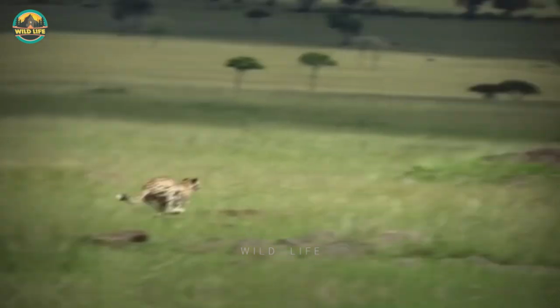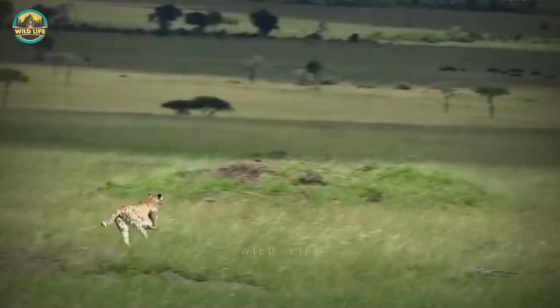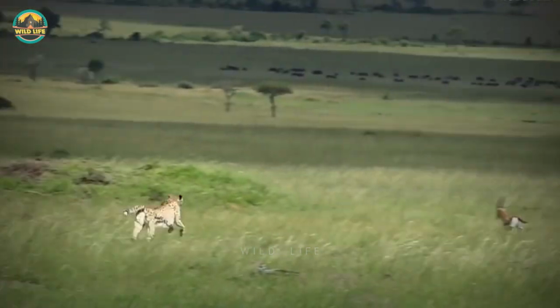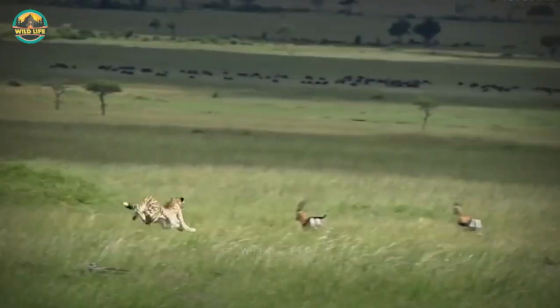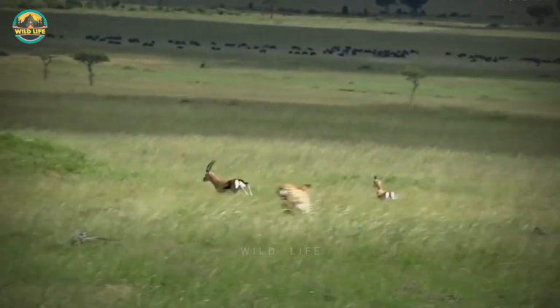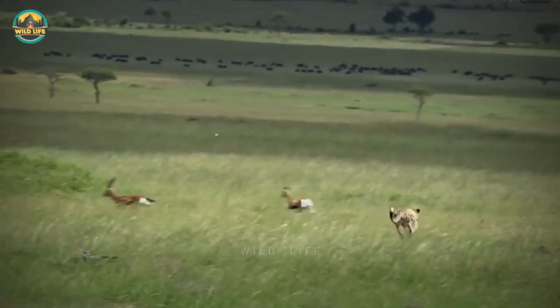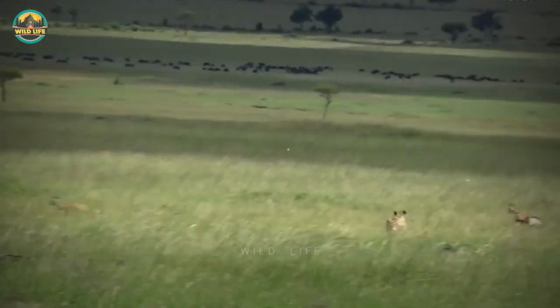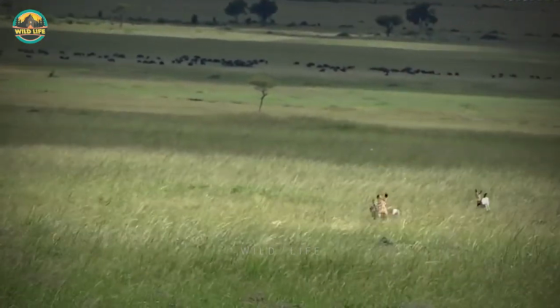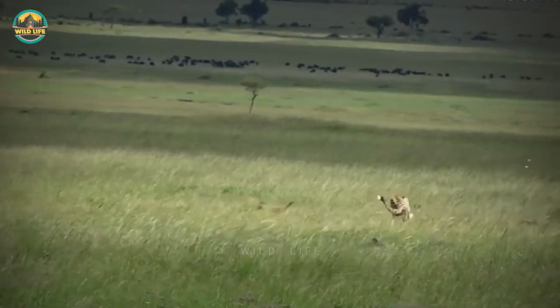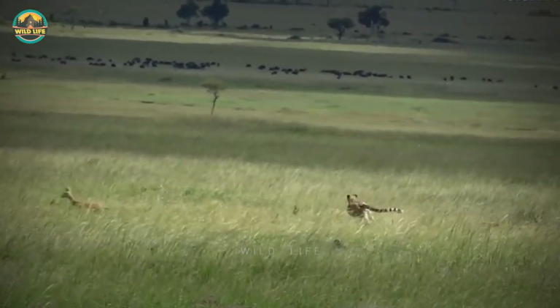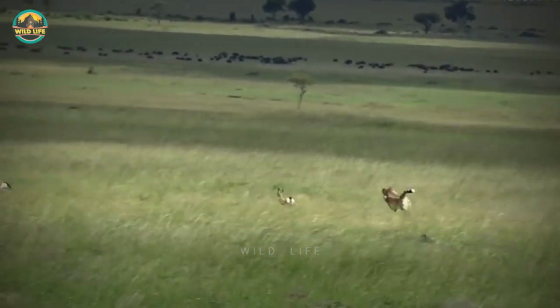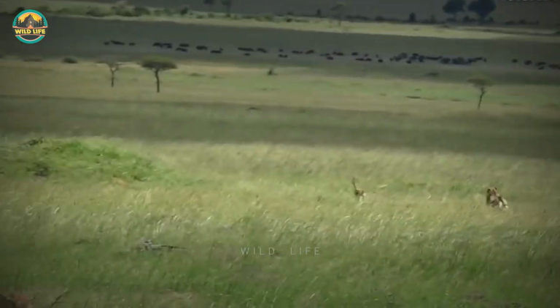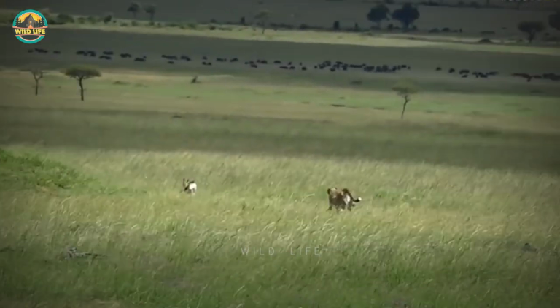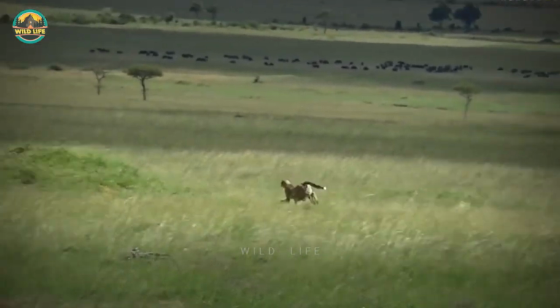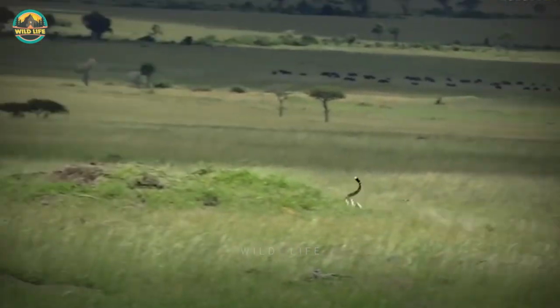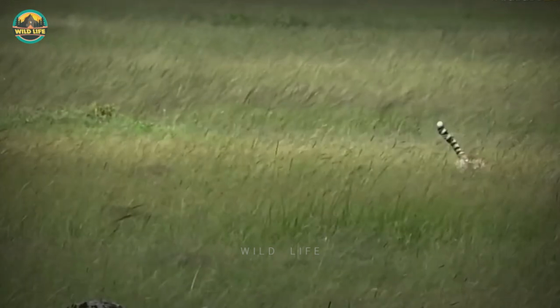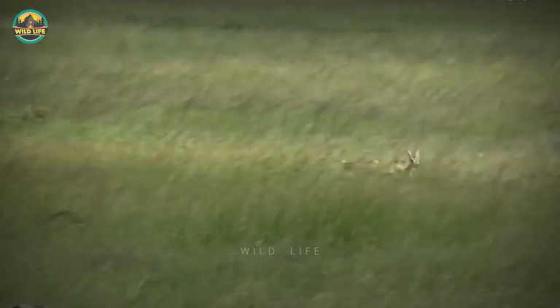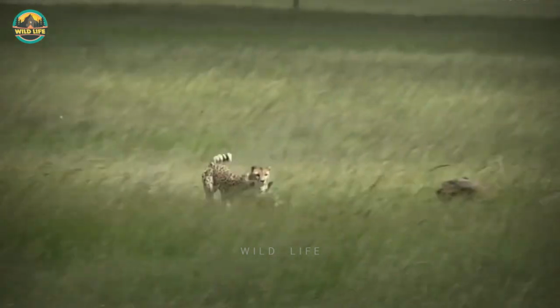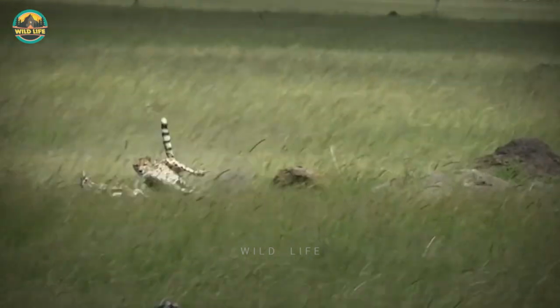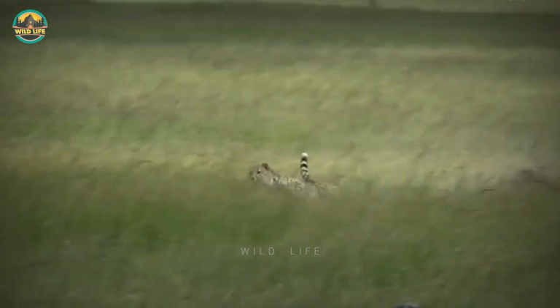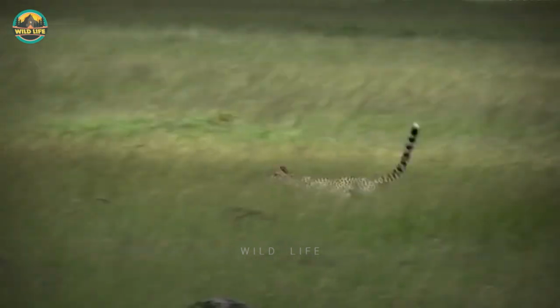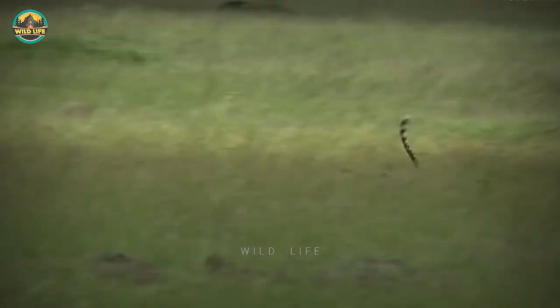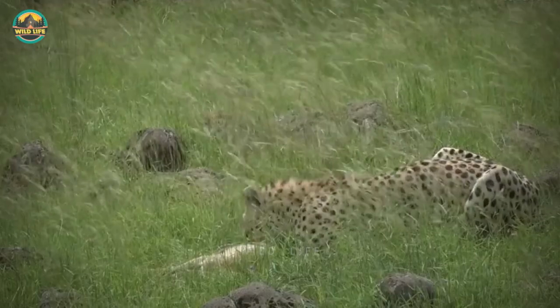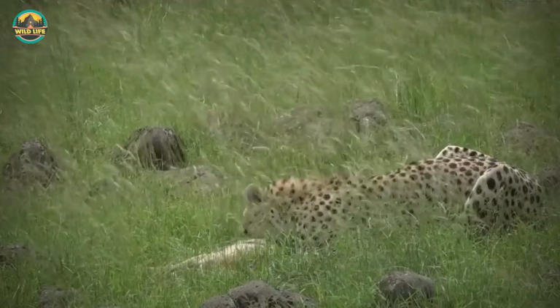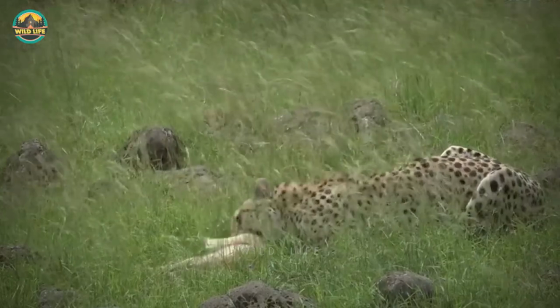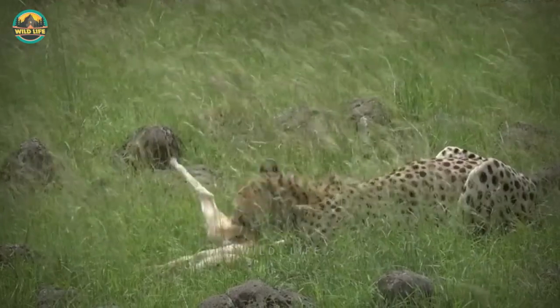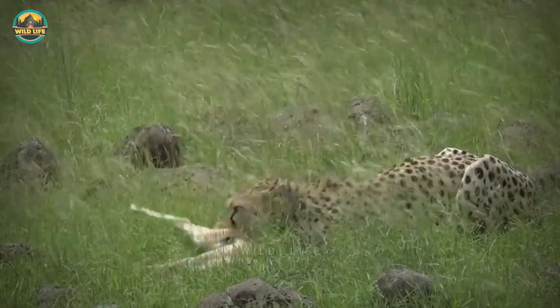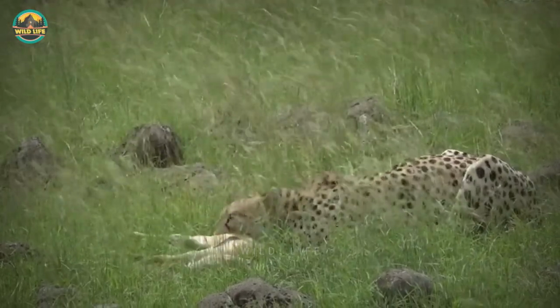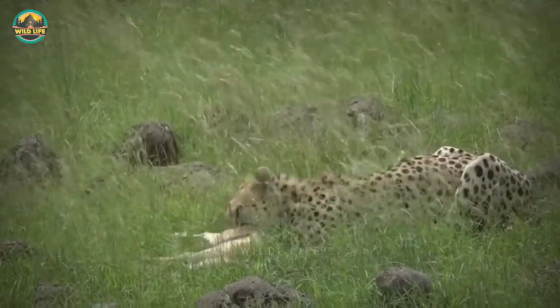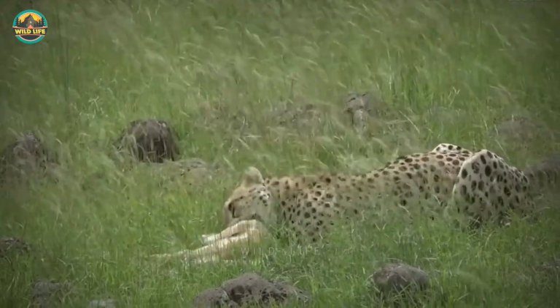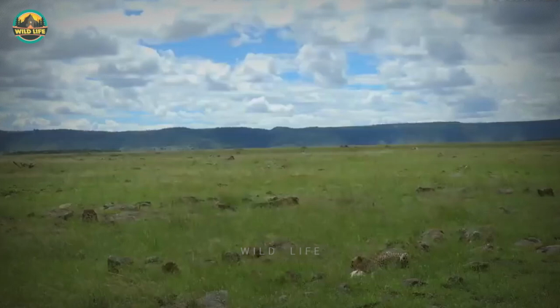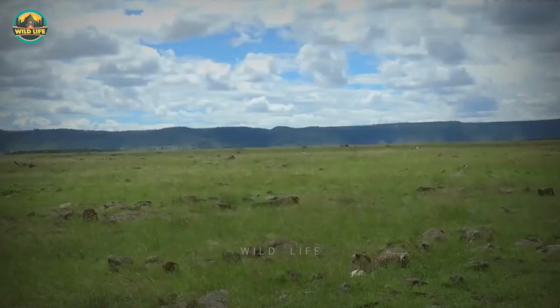Onlookers watched as a female cheetah displayed her awe-inspiring speed while chasing down a Thompson's gazelle for dinner. Cheetahs are so efficient when they're hunting on the run, they rarely miss.